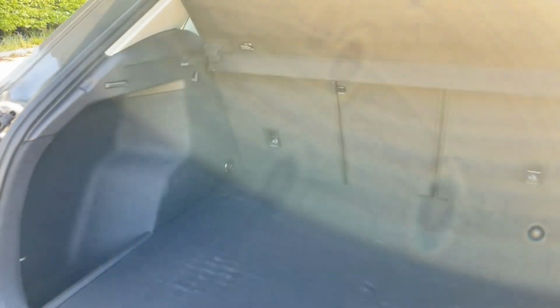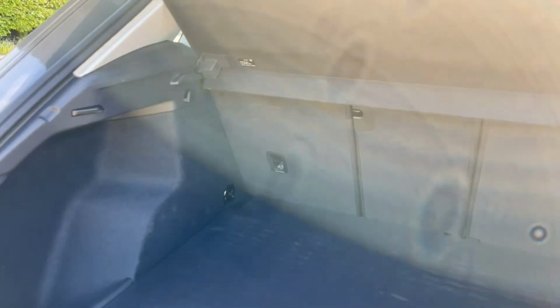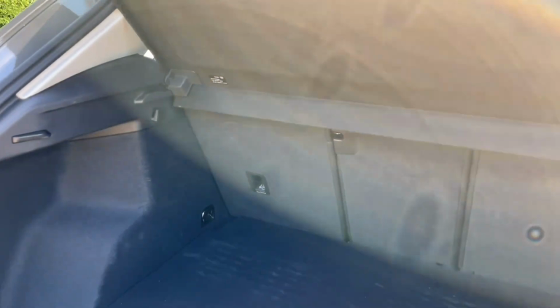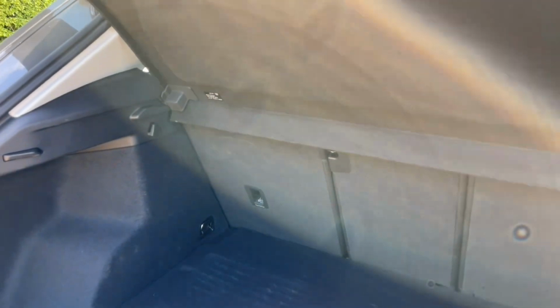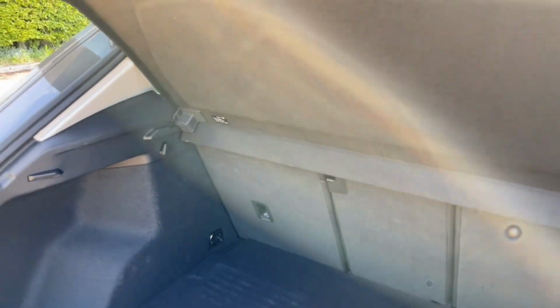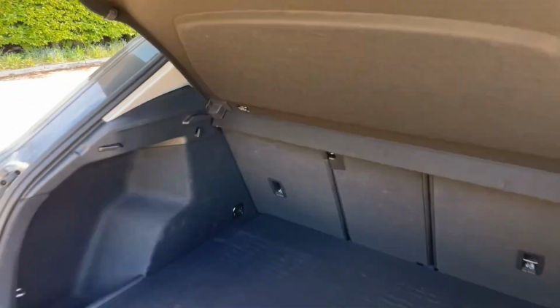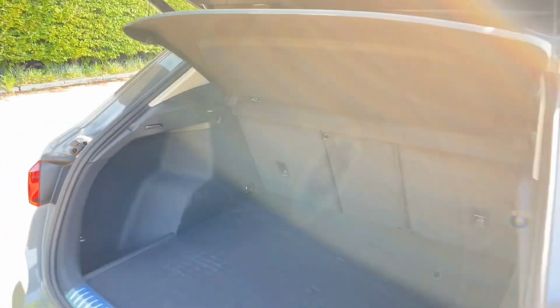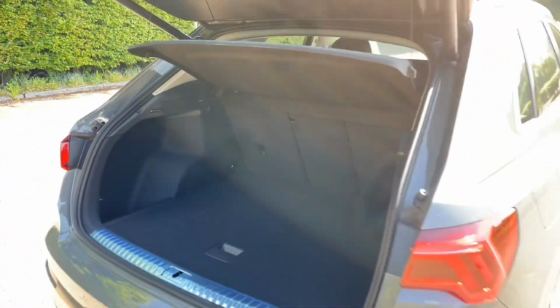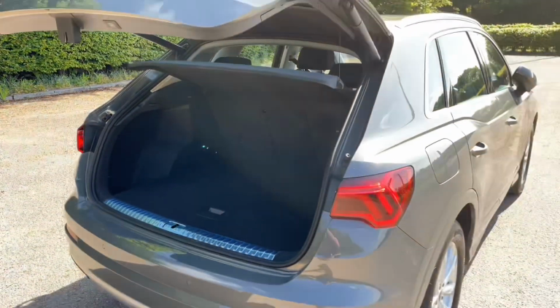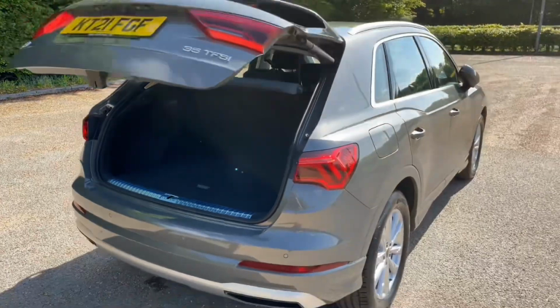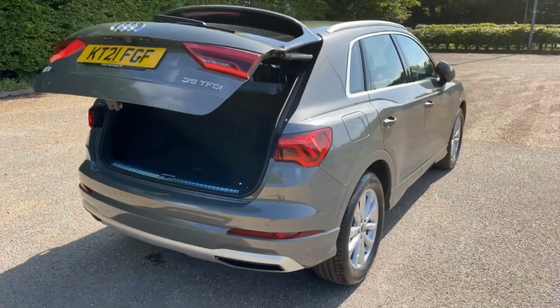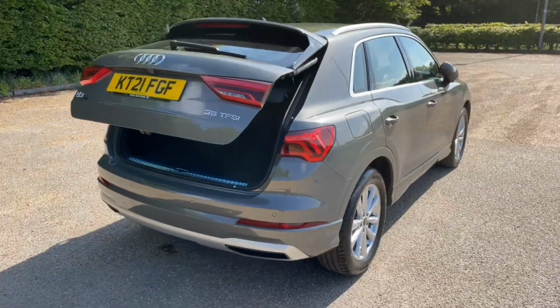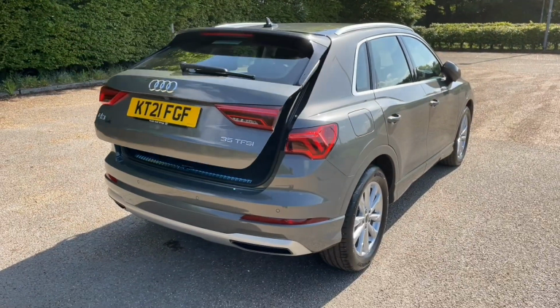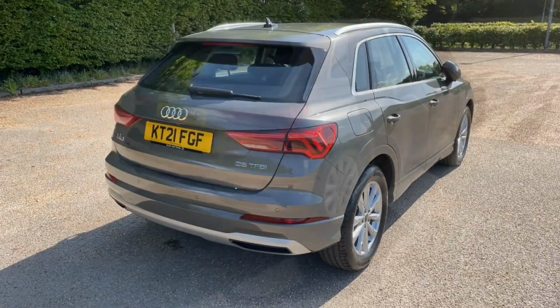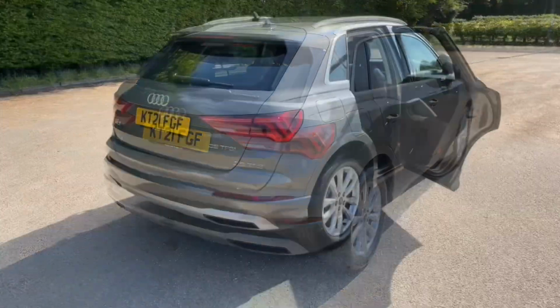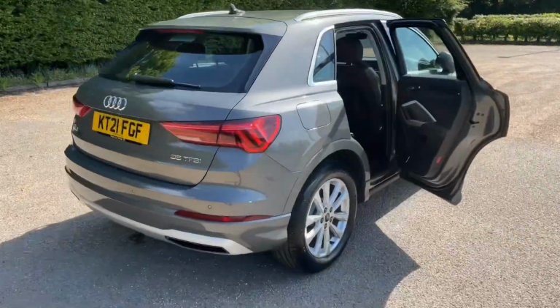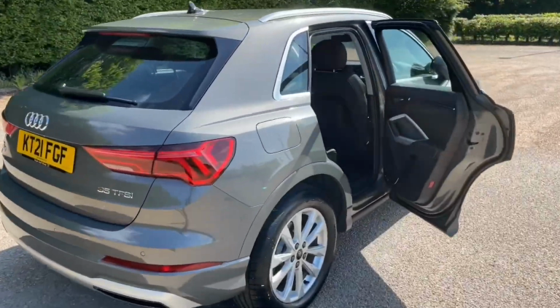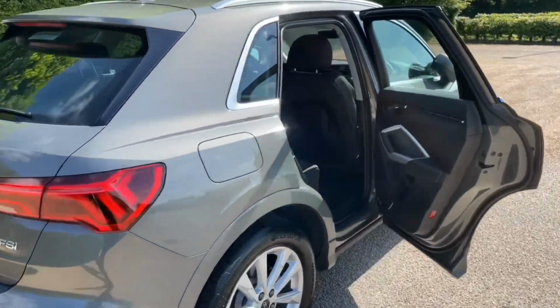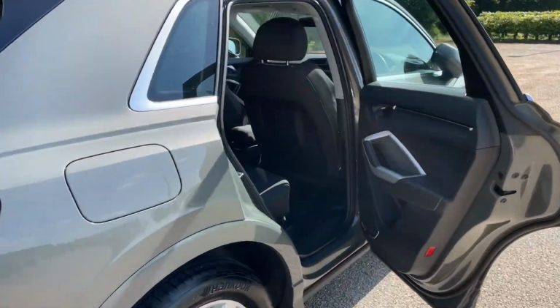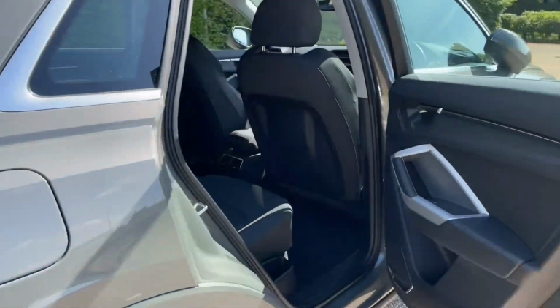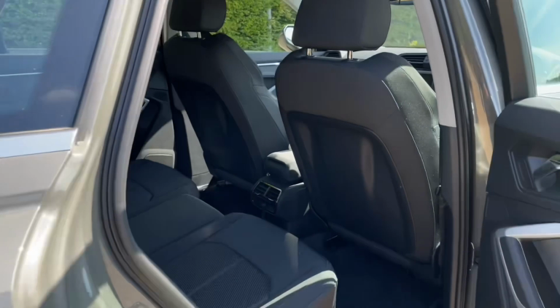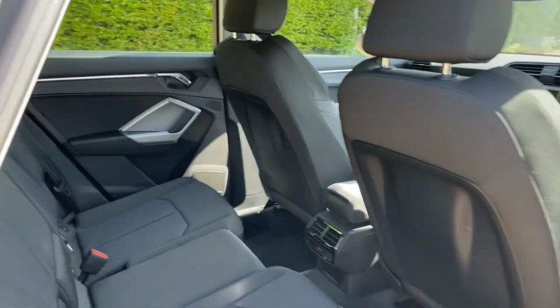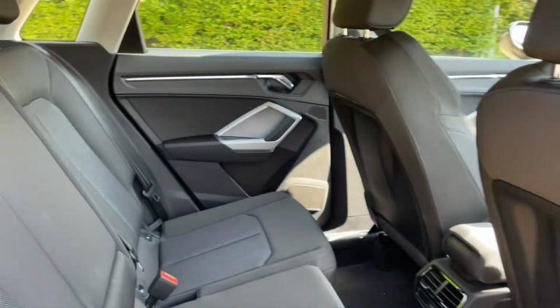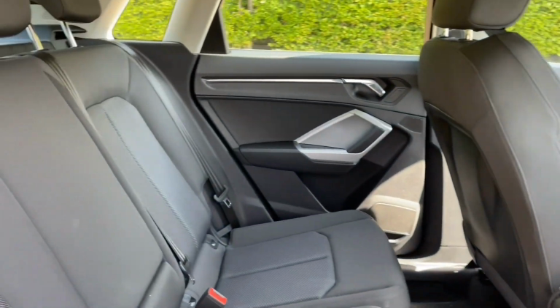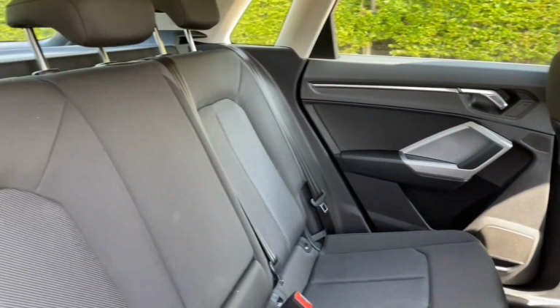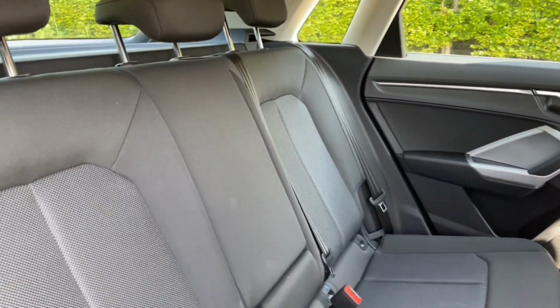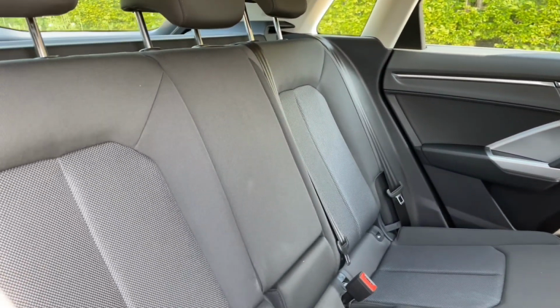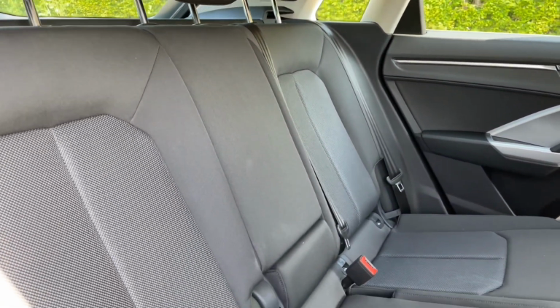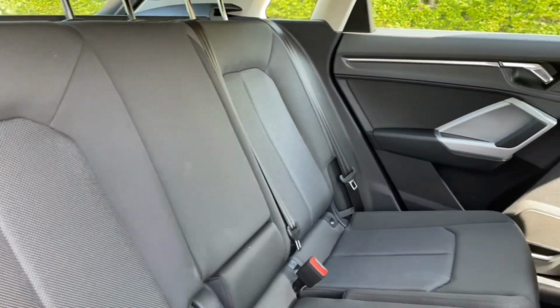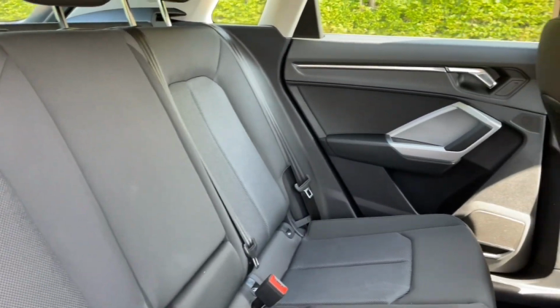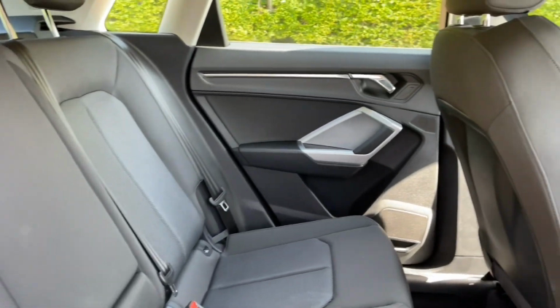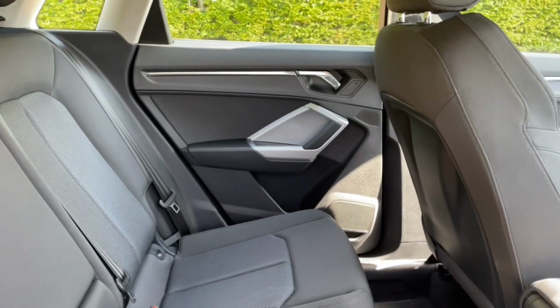You can also fold down the rear three seats to increase your luggage capacity, or one singular seat to carry longer items as well as other passengers. The rear three seats when folded up have plenty of room for passengers to be as comfortable as possible at all times, as well as having plenty of leg room.